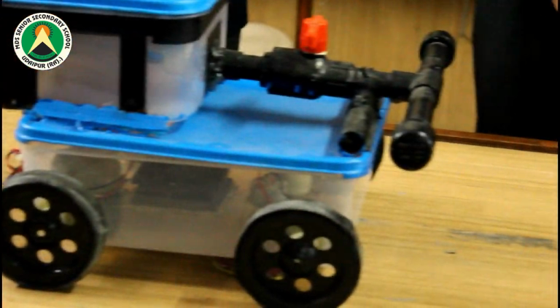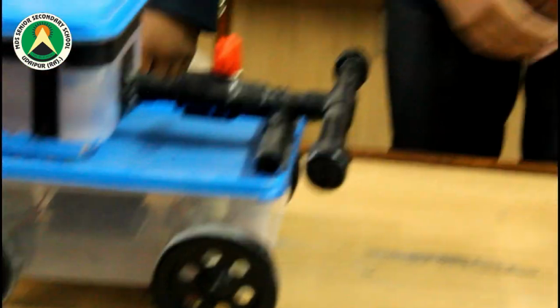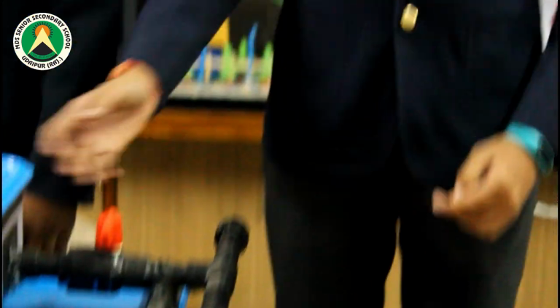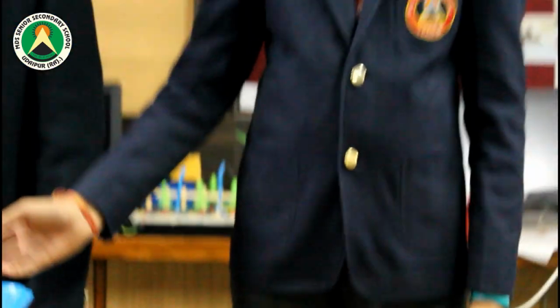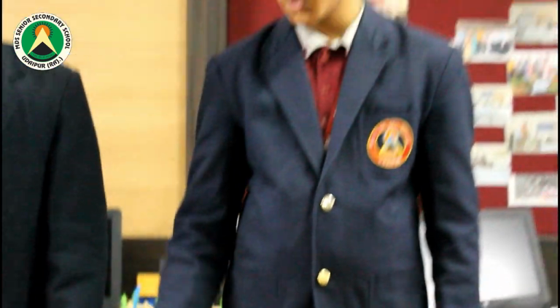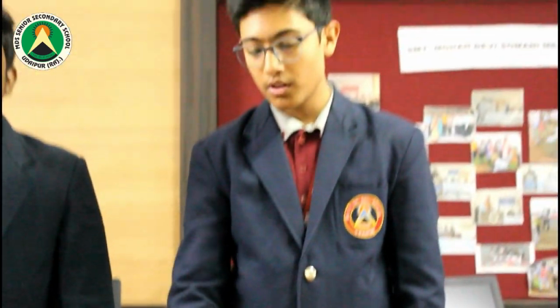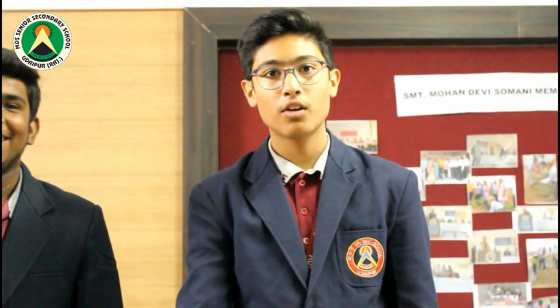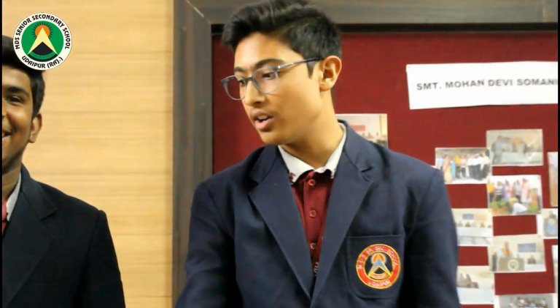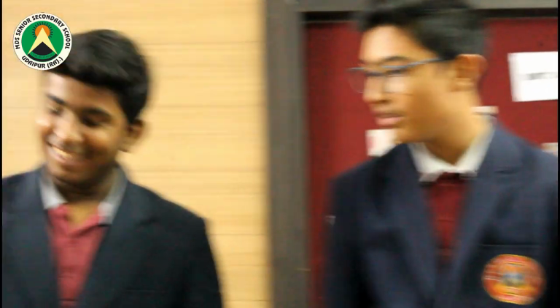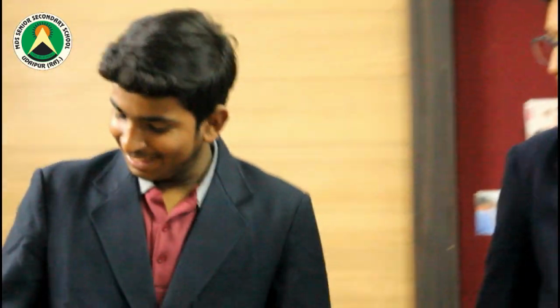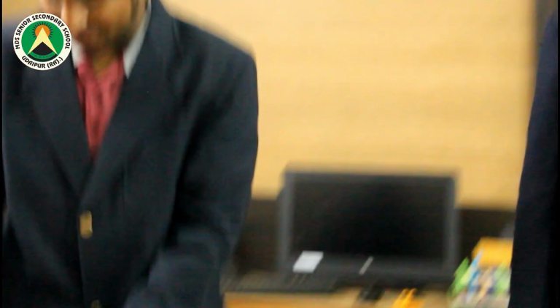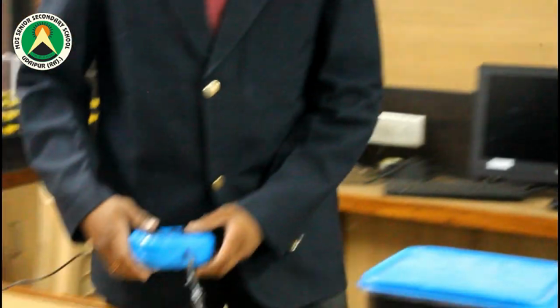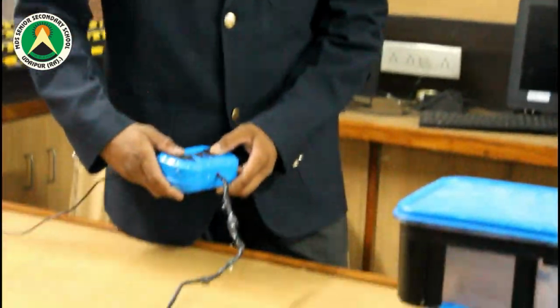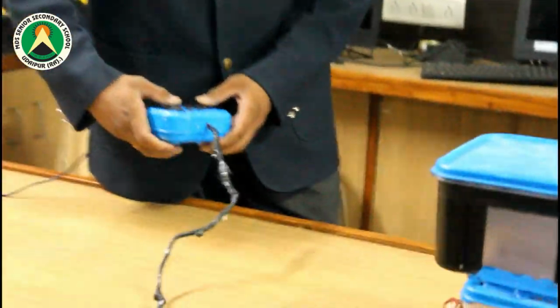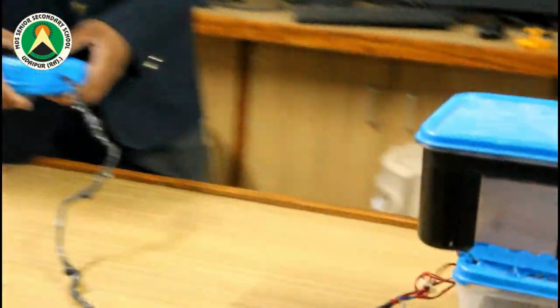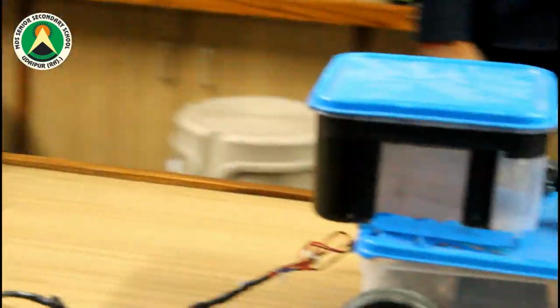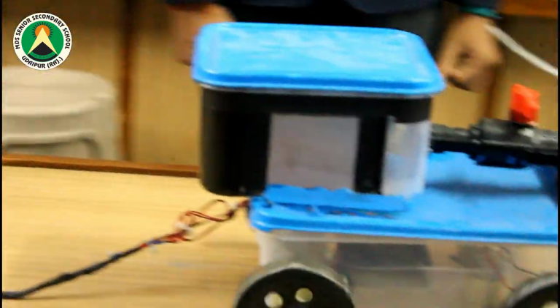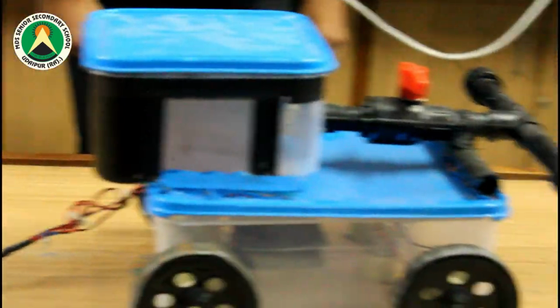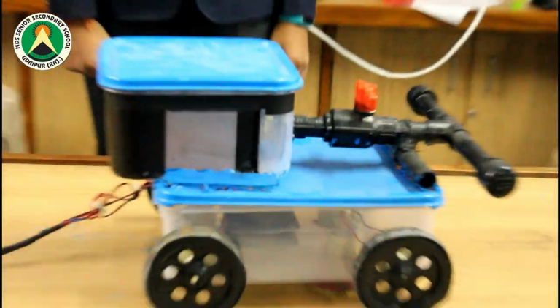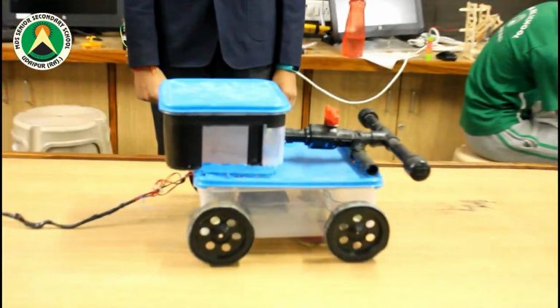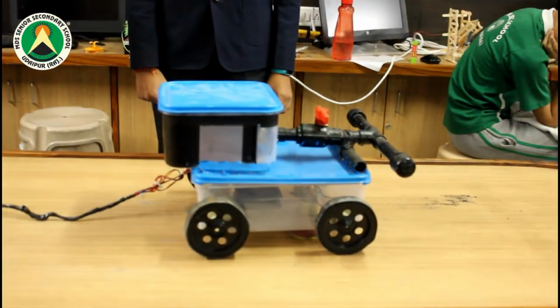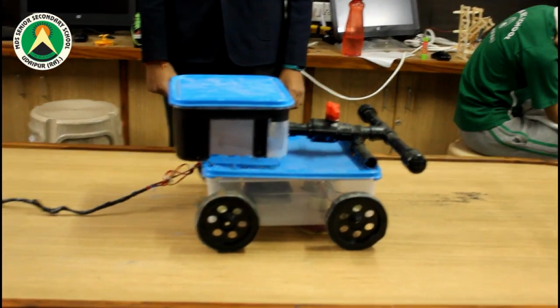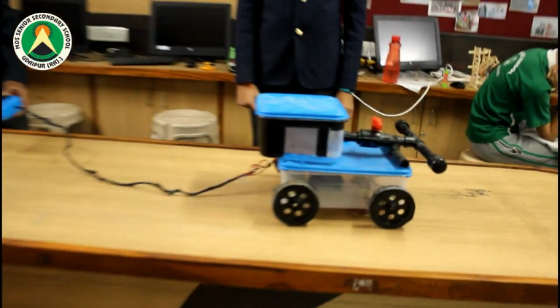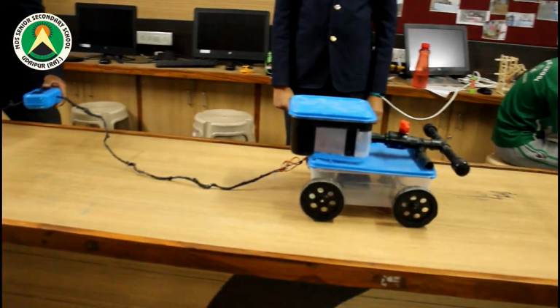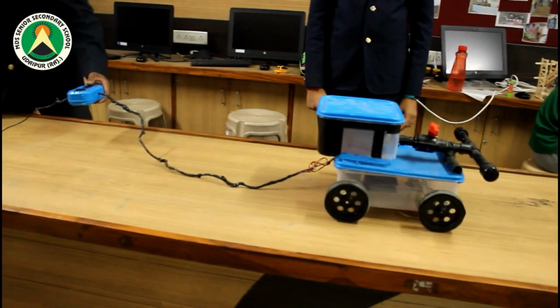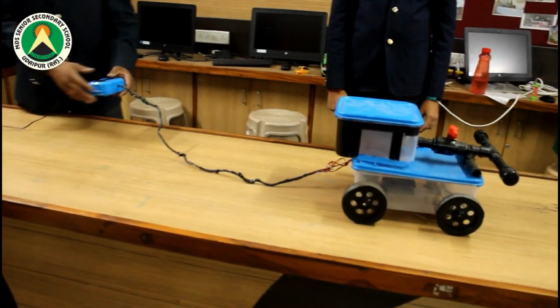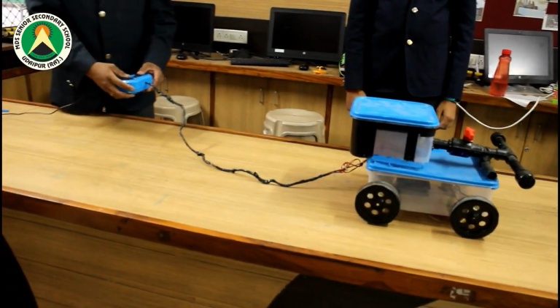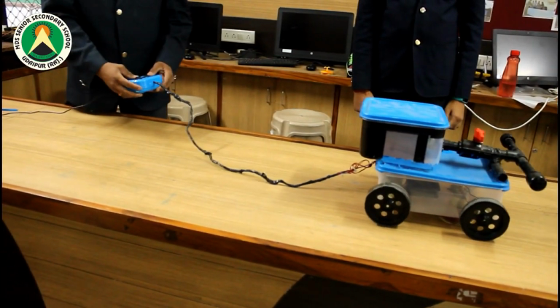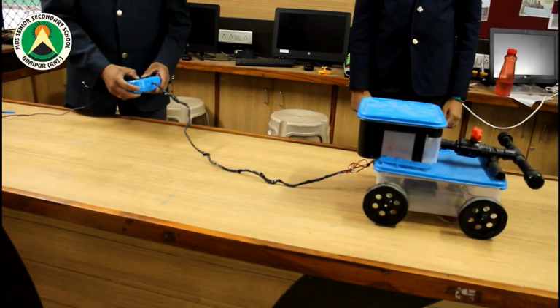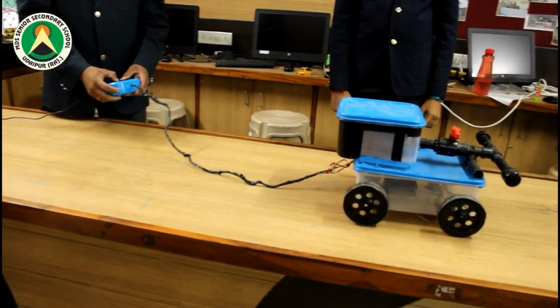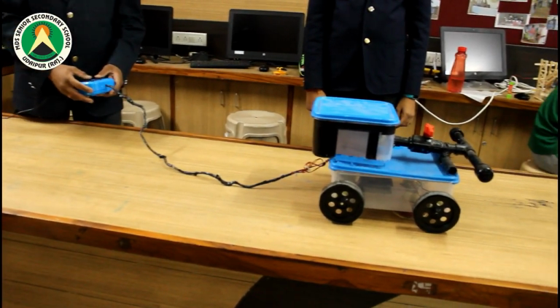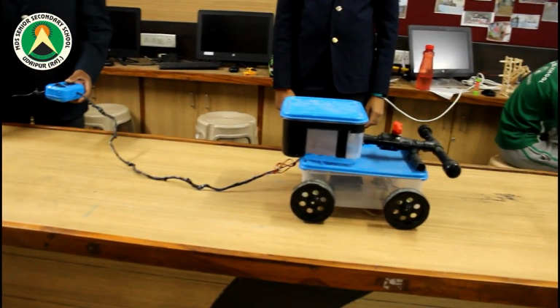And now Yuraj will show you the working of the model. Thank you.